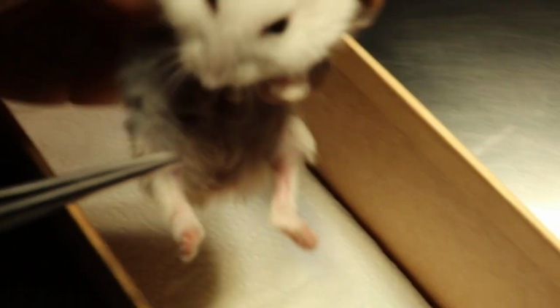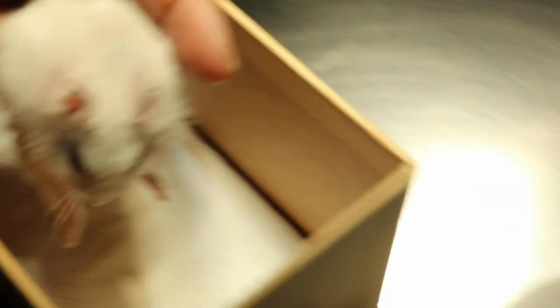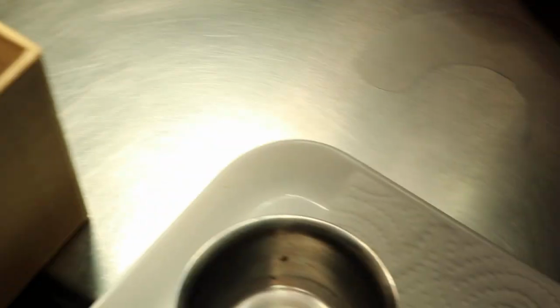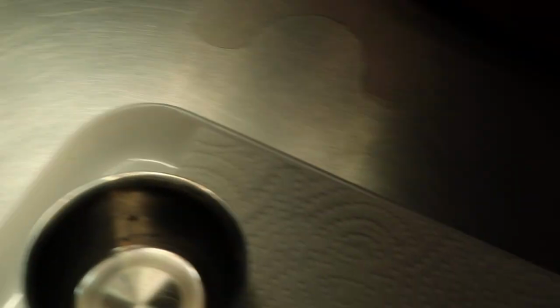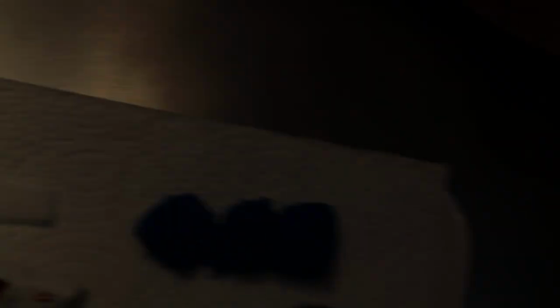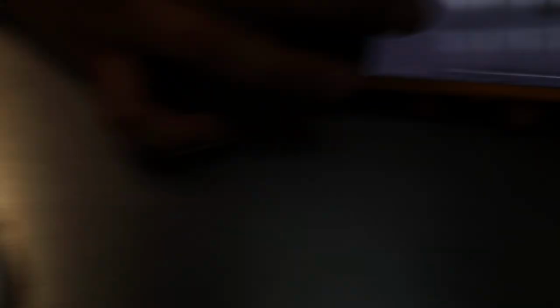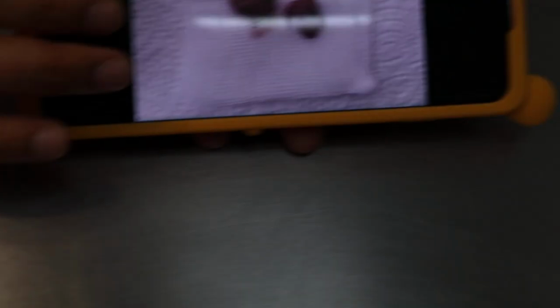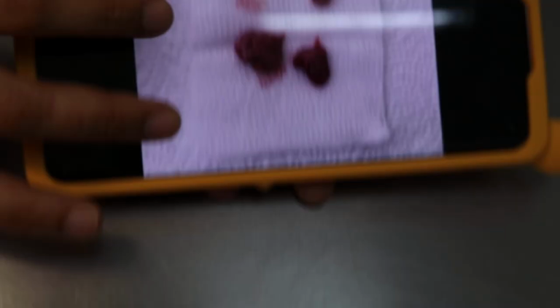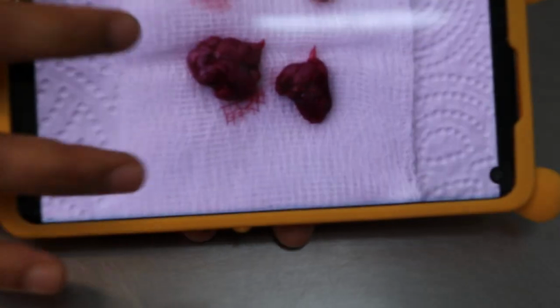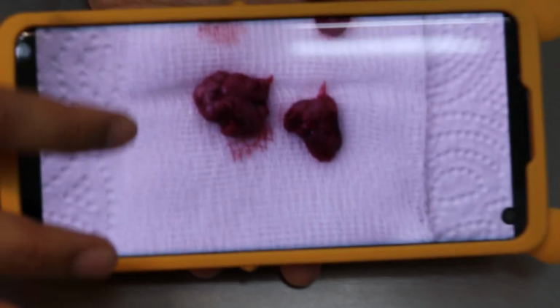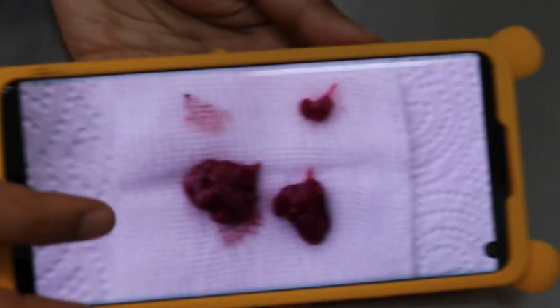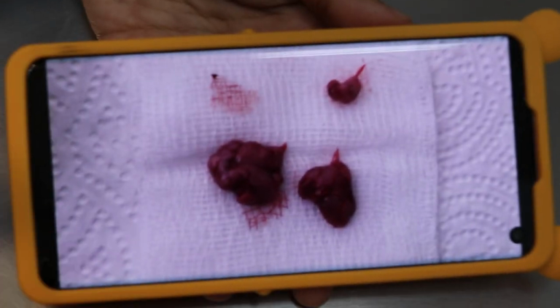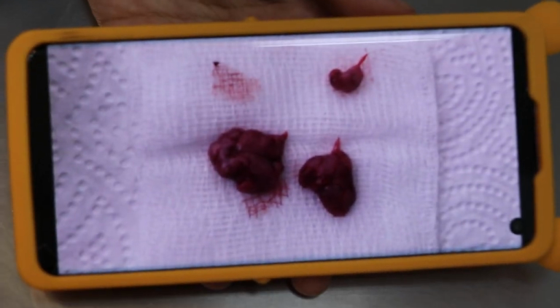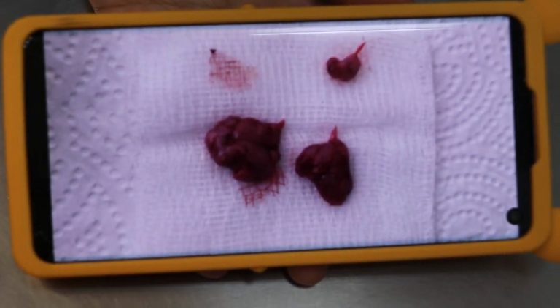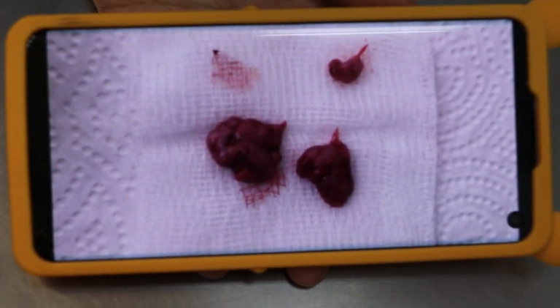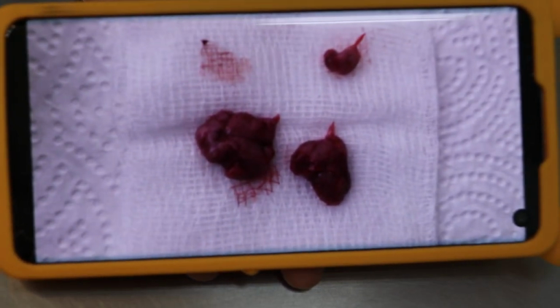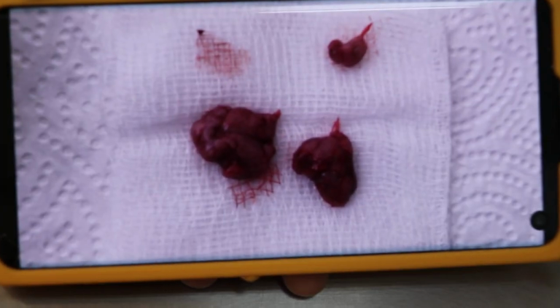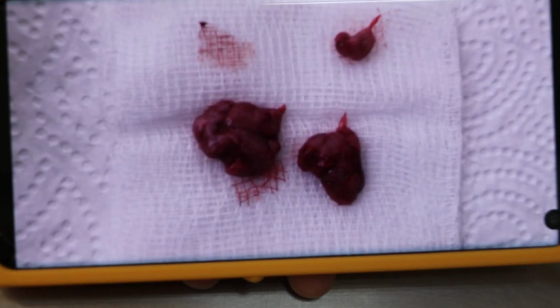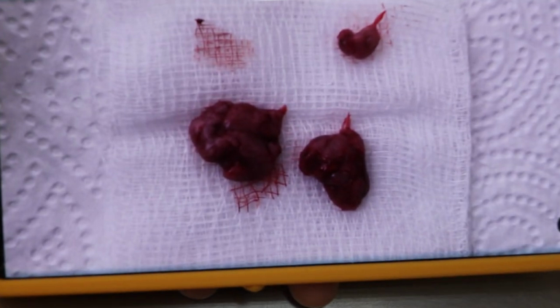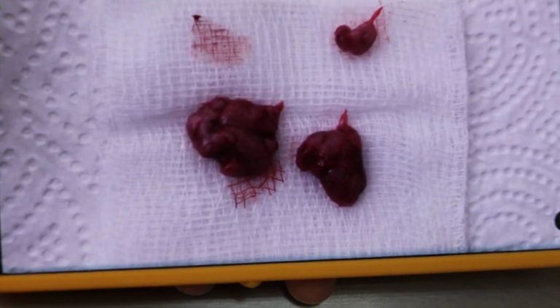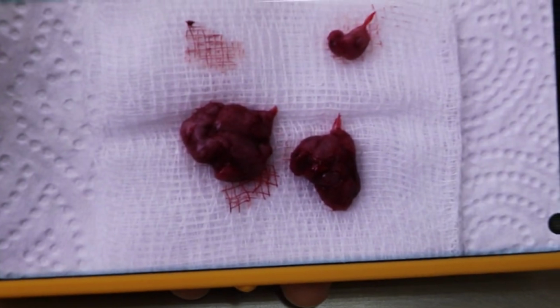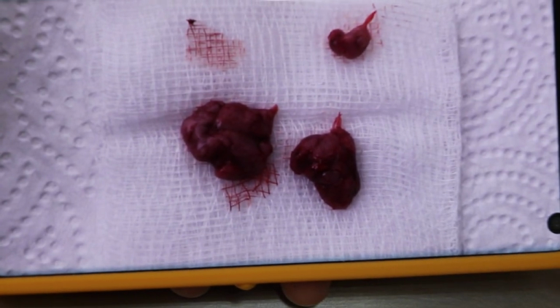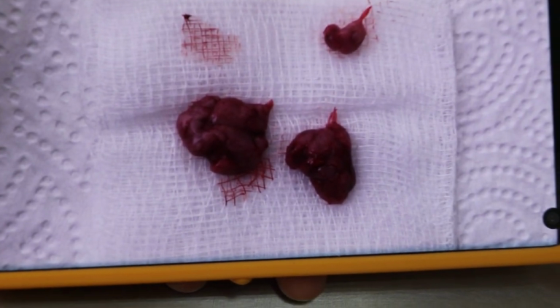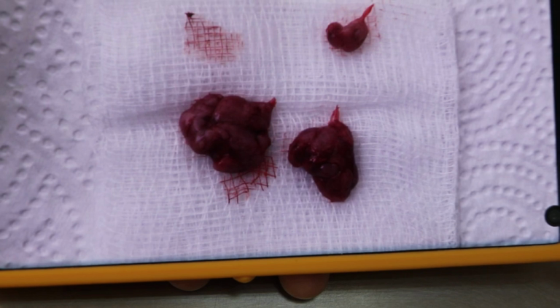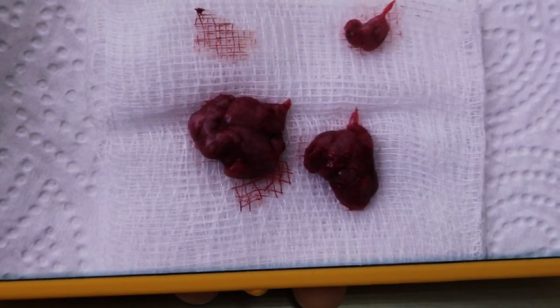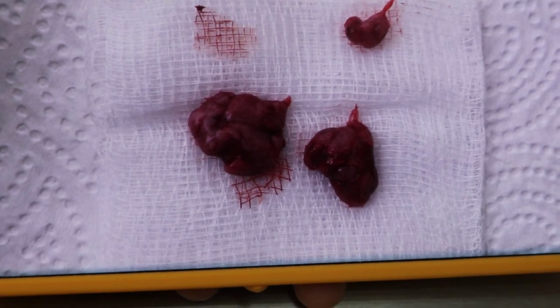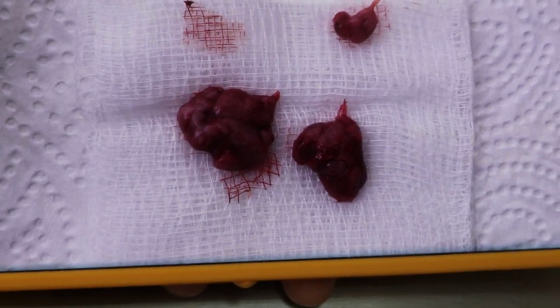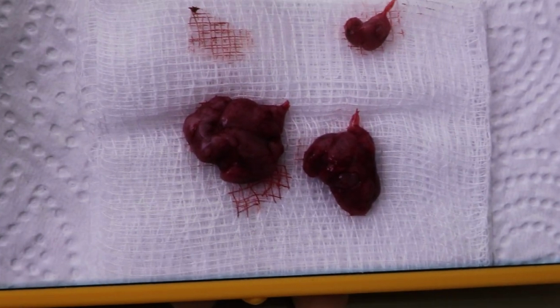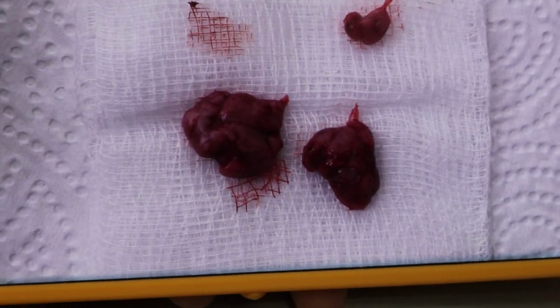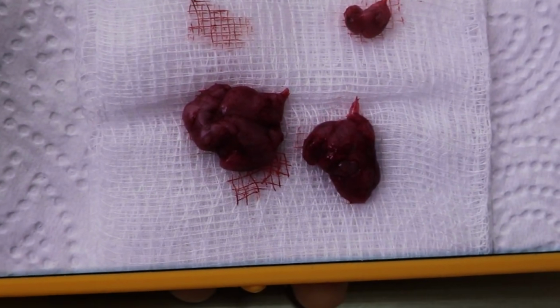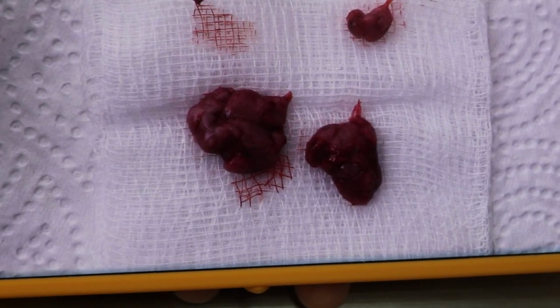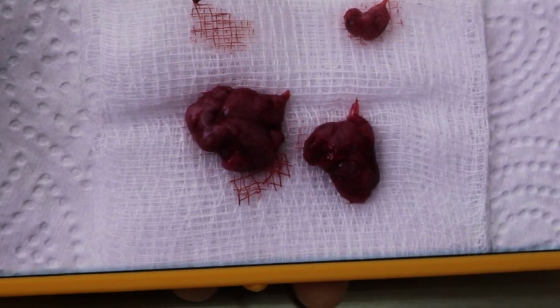Now we will have a quick look at the tumour enlarged. You can see the tumour is under the skin and full of small cells. It looks very much like a cancerous tumour.